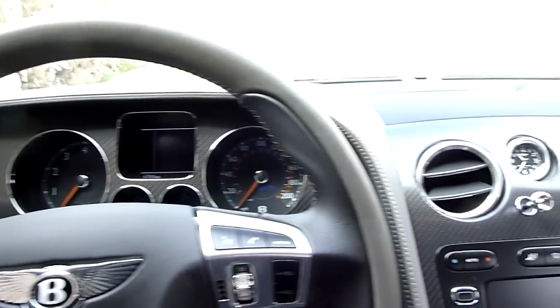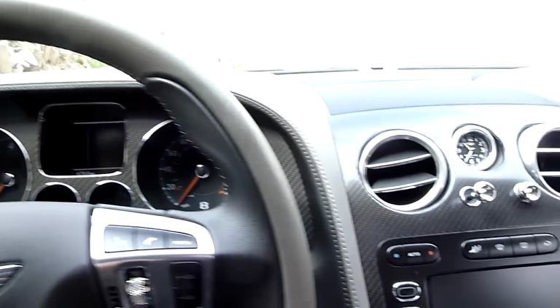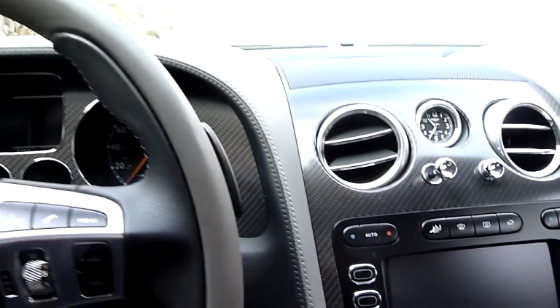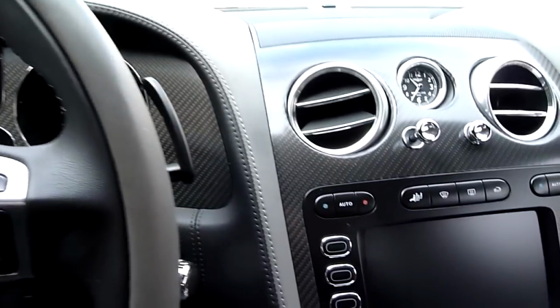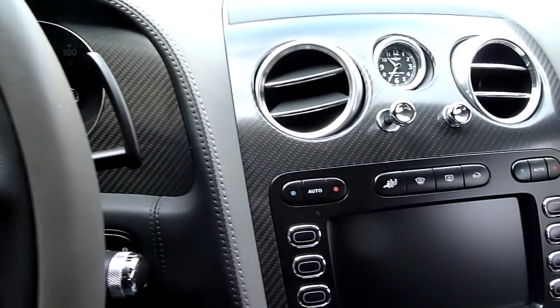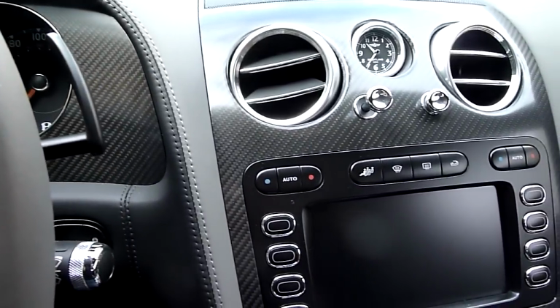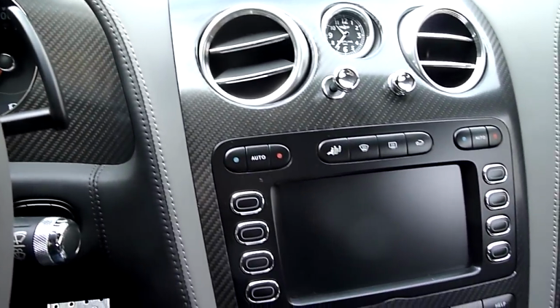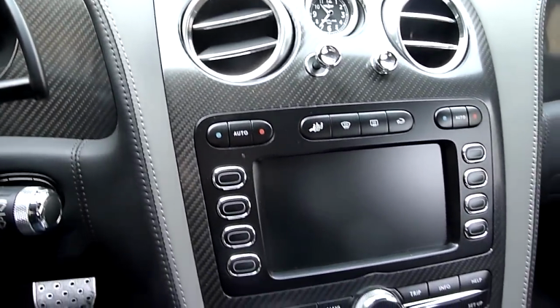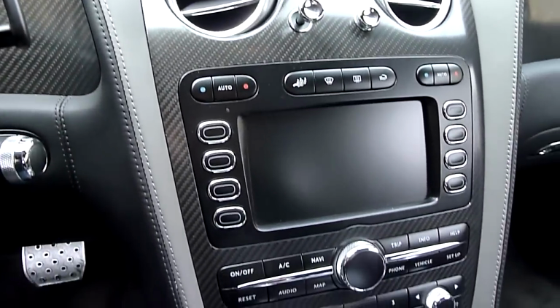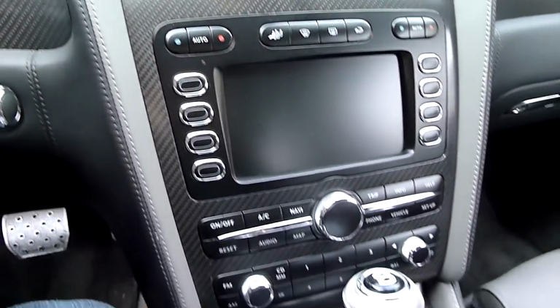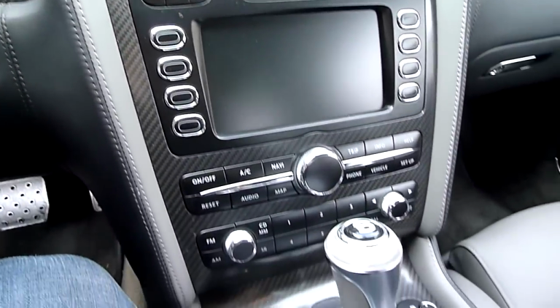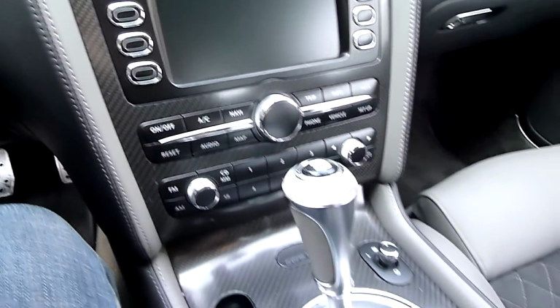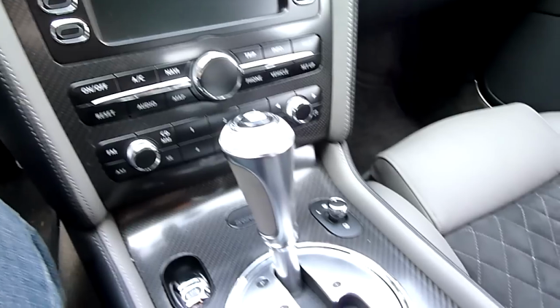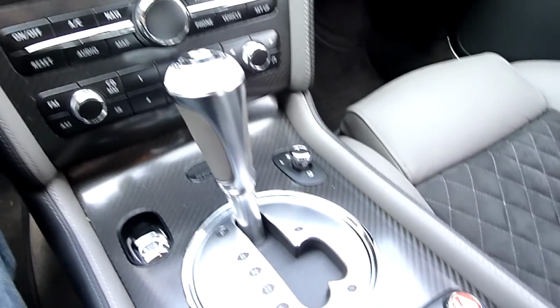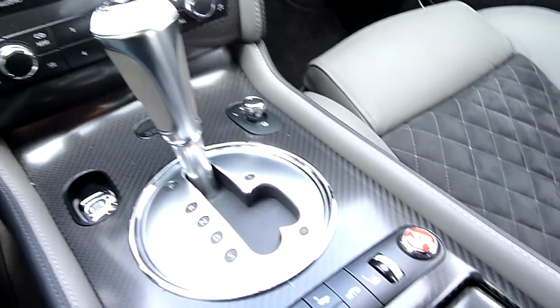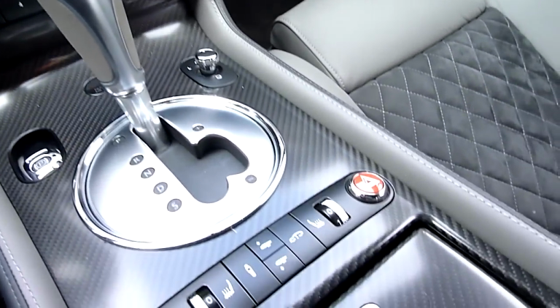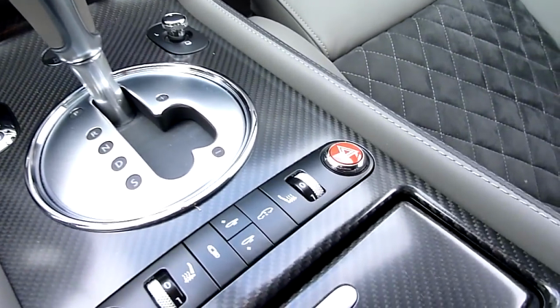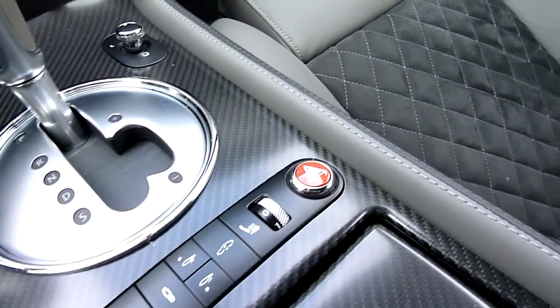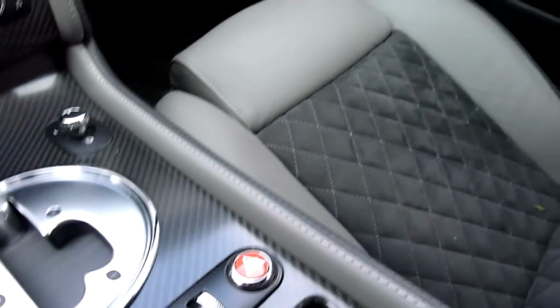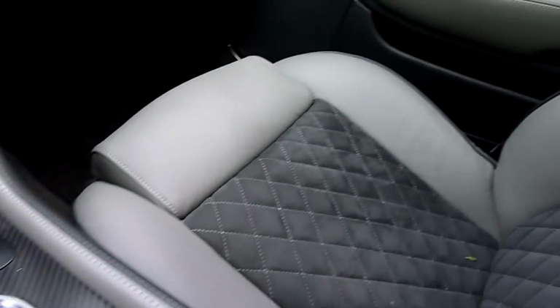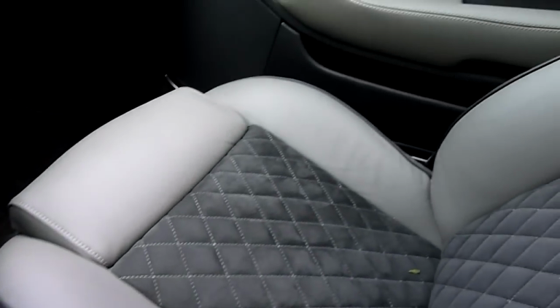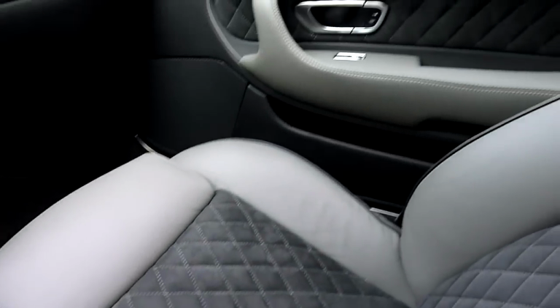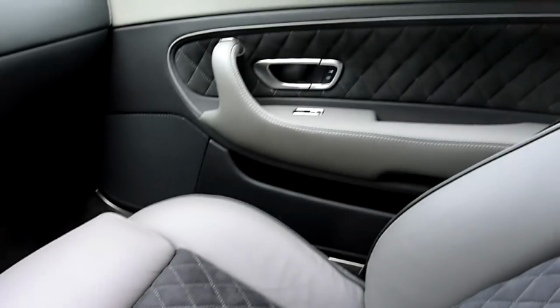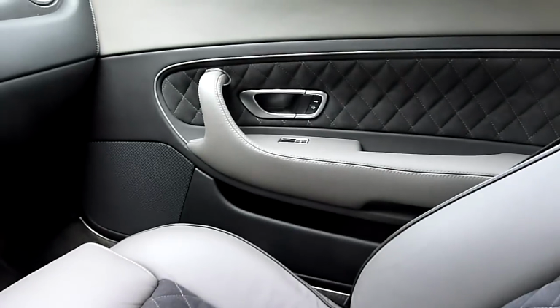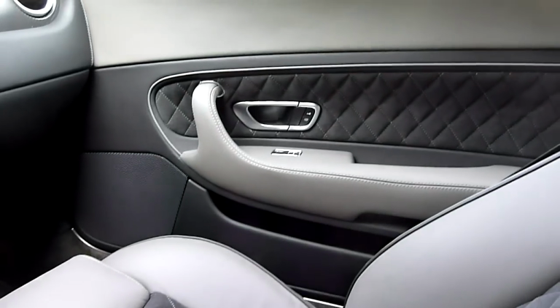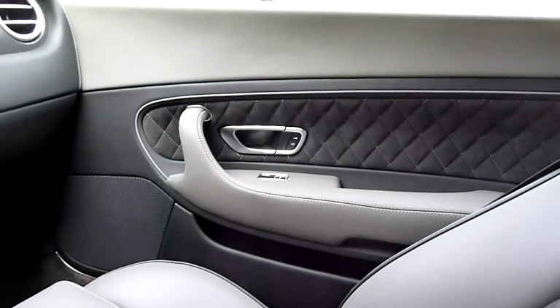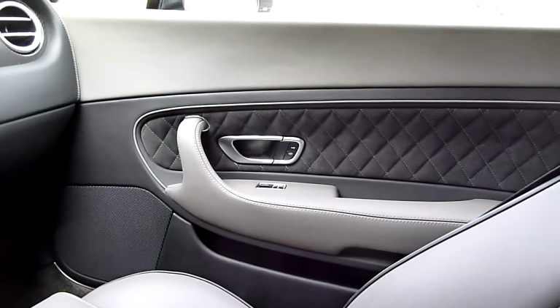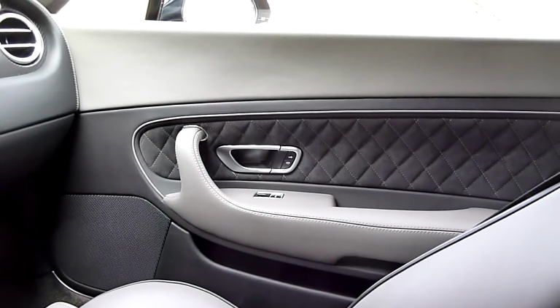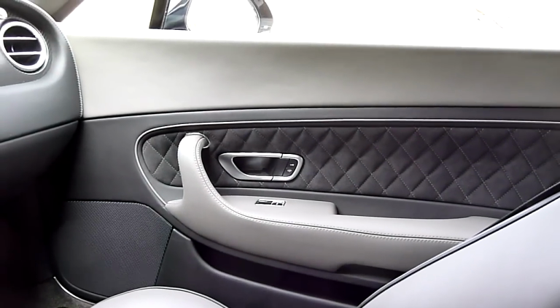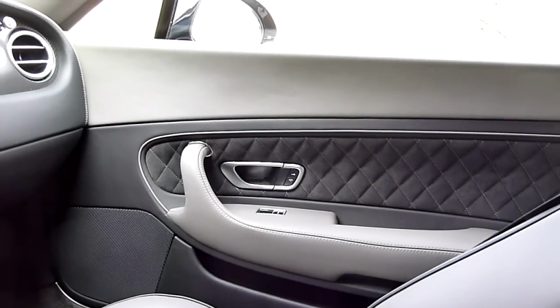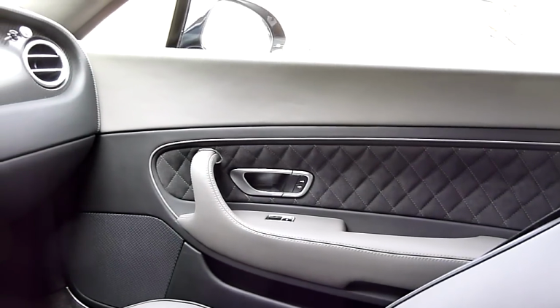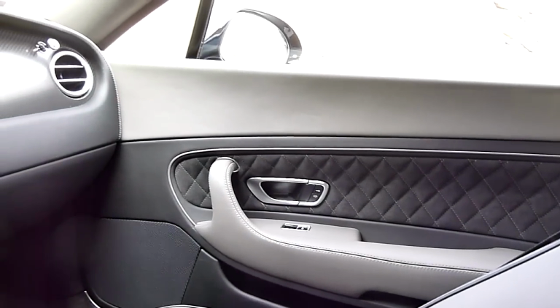As you can see, a lot of the panels are carbon fiber. The criss-cross pattern in the fabric is also unique to the Super Sports.